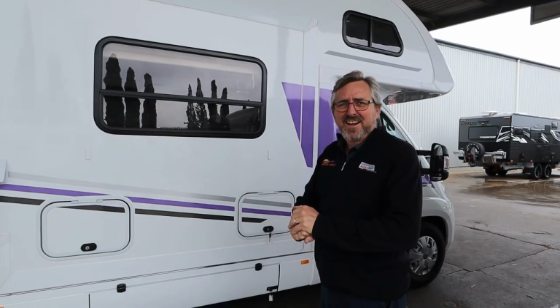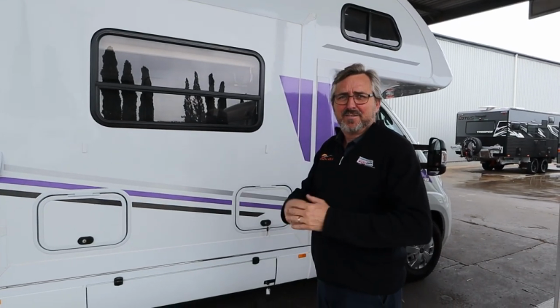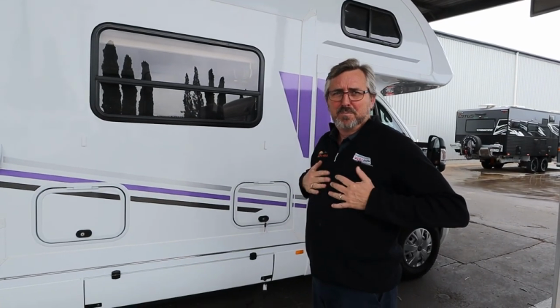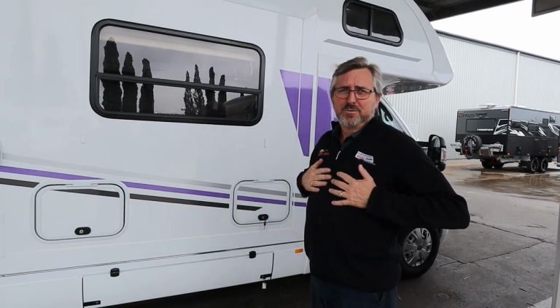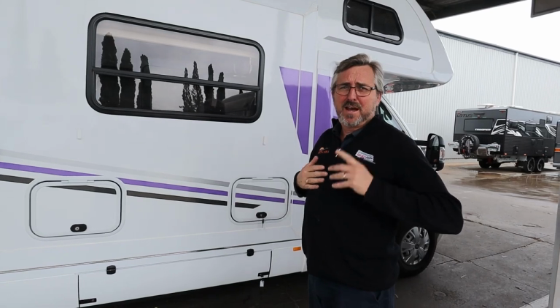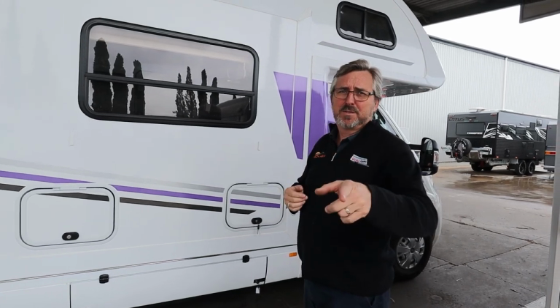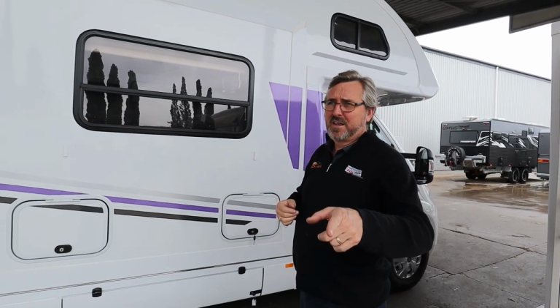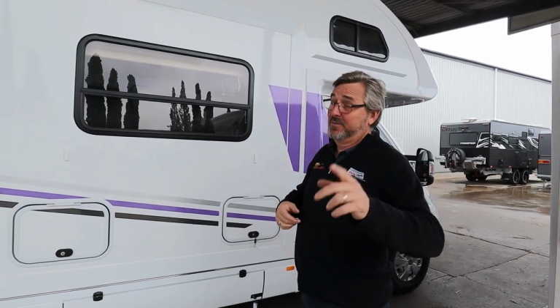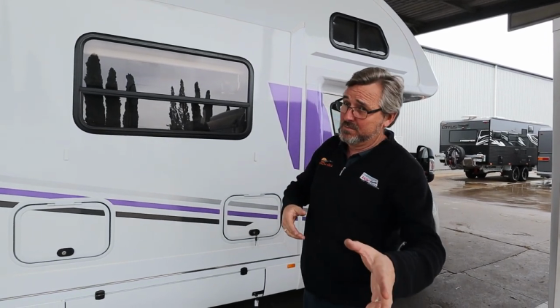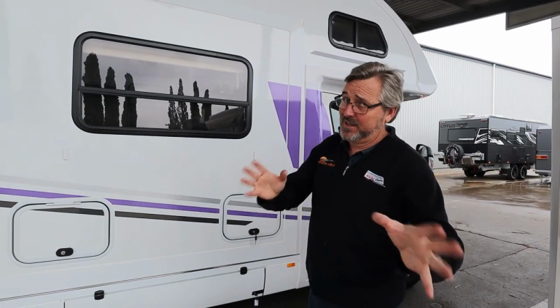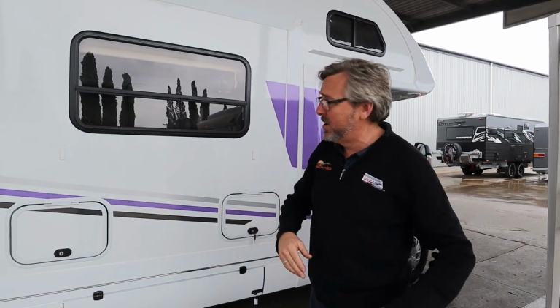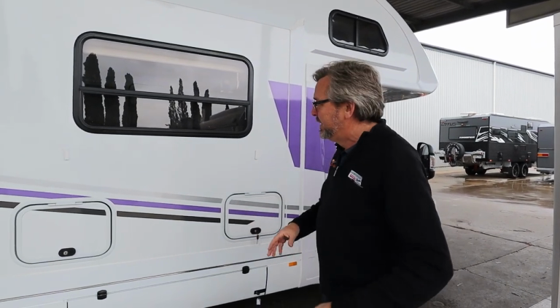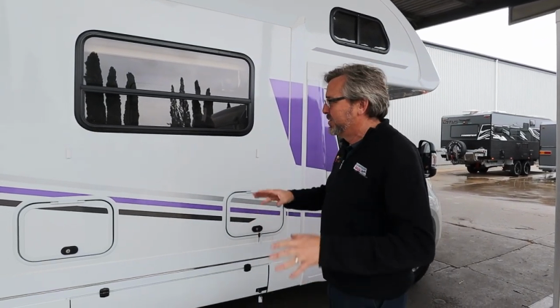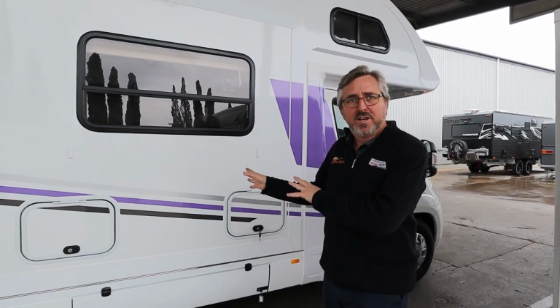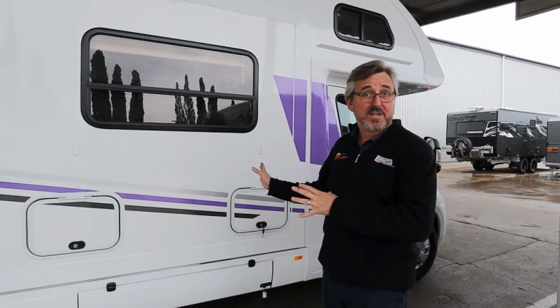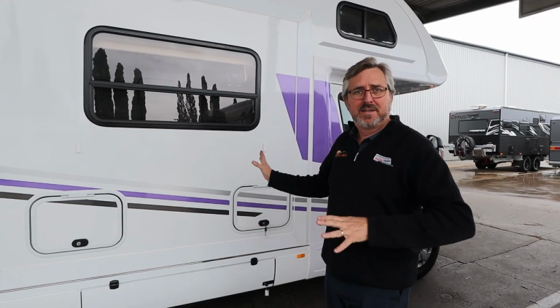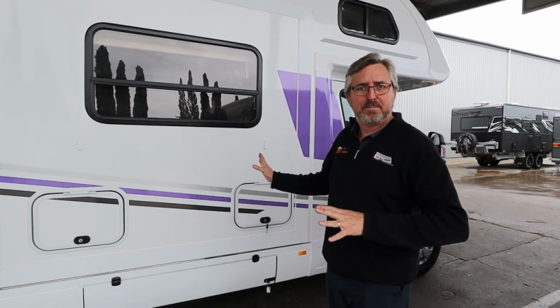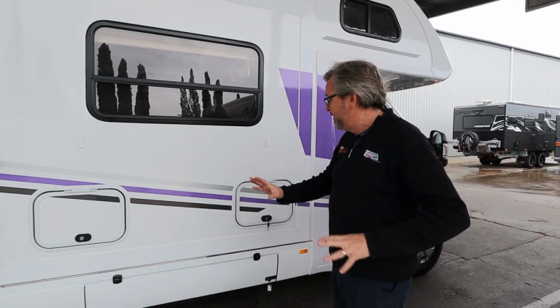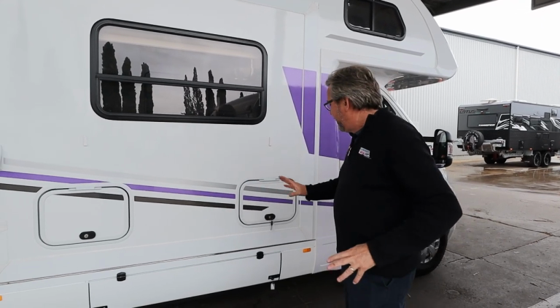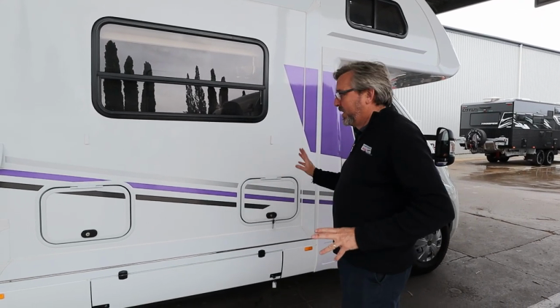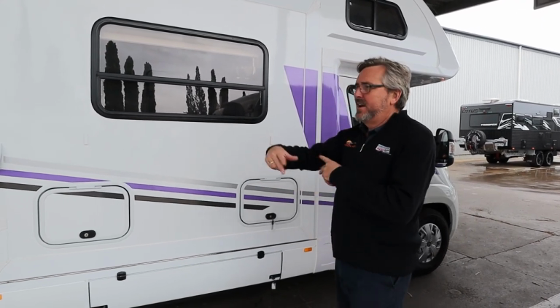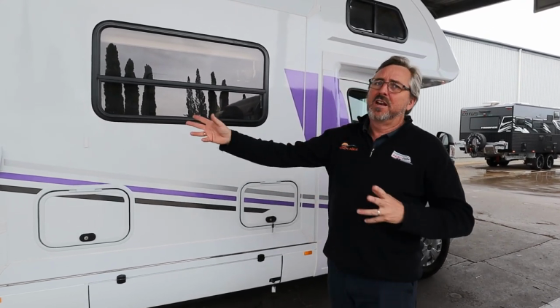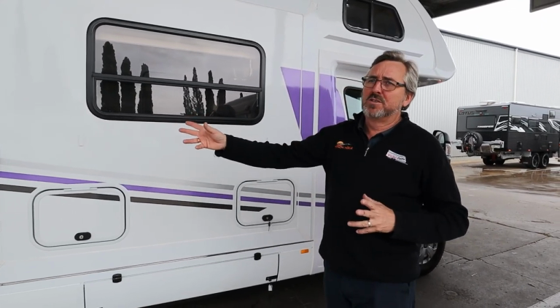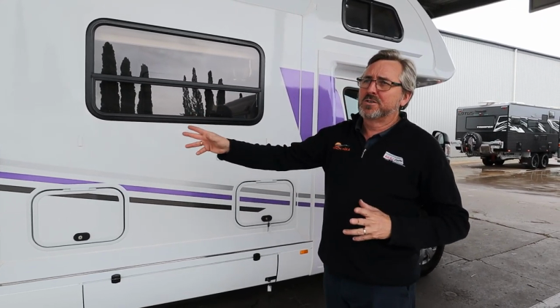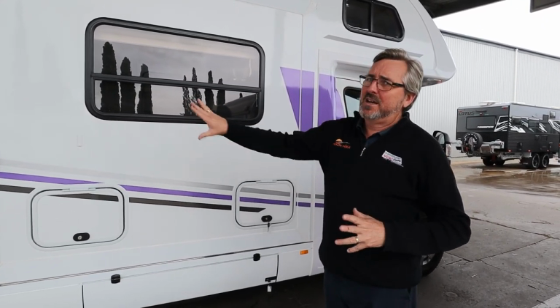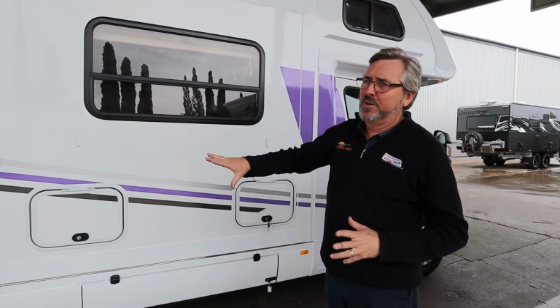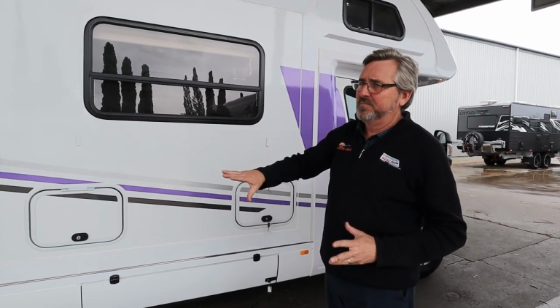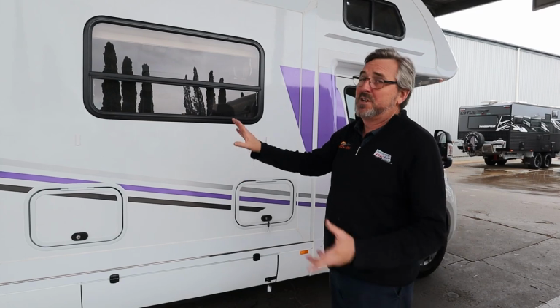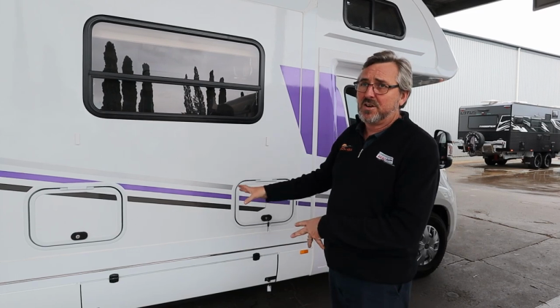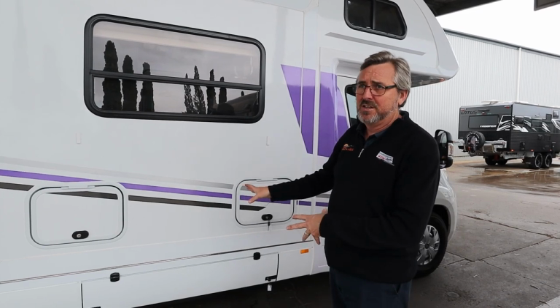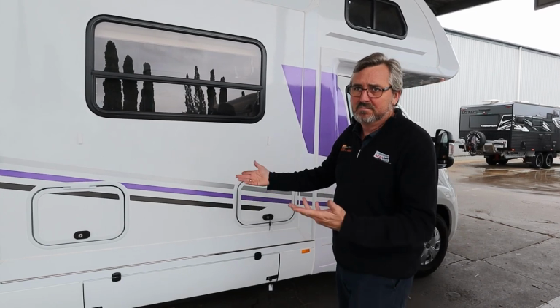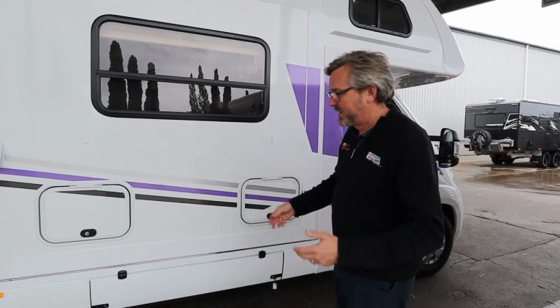G'day Stephen, I'm Dave or DMACC. Mick's behind the camera so if I call you Mick you know why. You're getting a video because we're in Darwin. We're going to go around and show you how your Birdsville works. We'll do the outside first and then we'll jump inside and do the inside stuff.